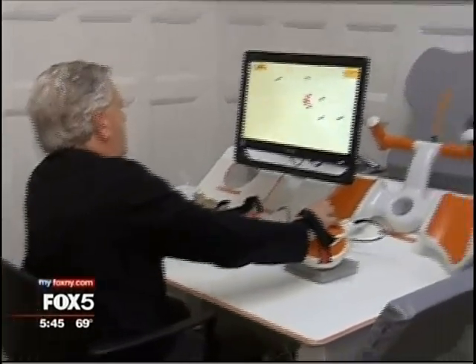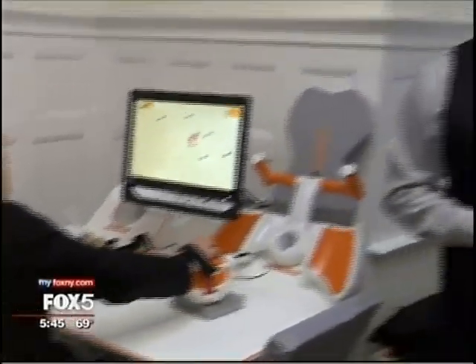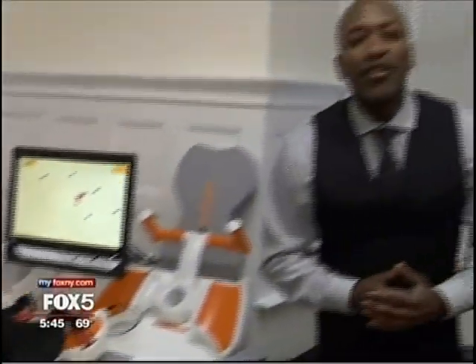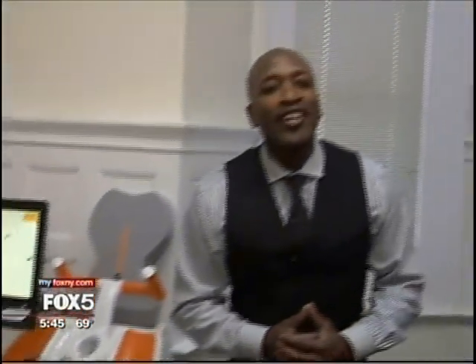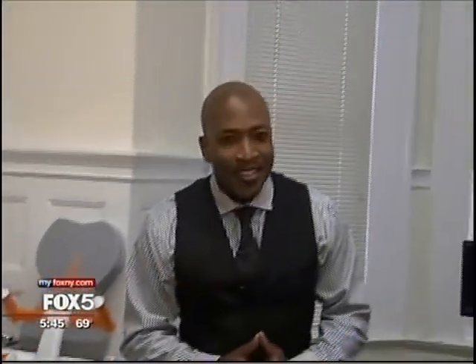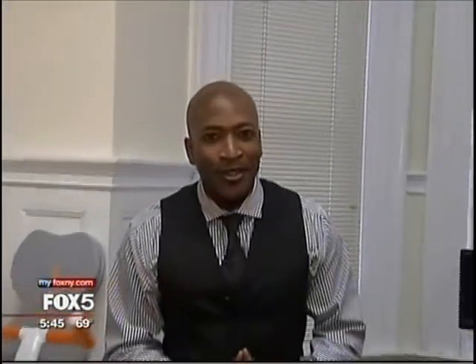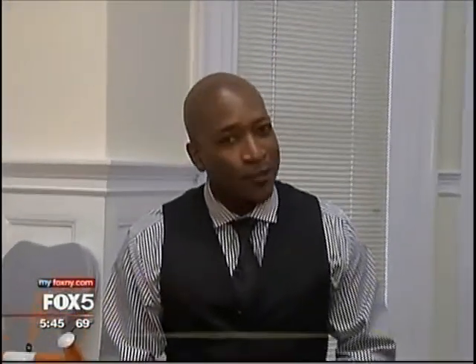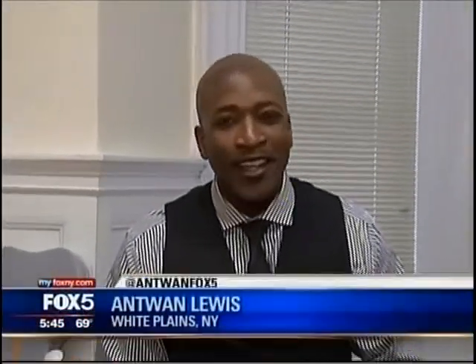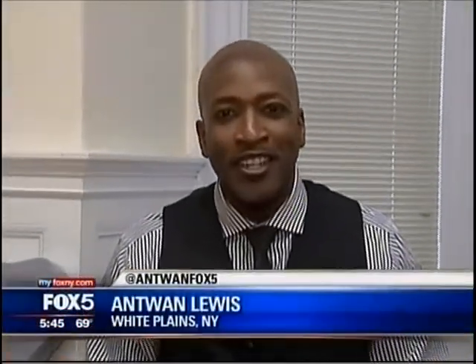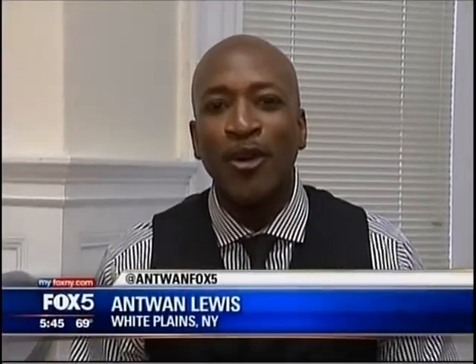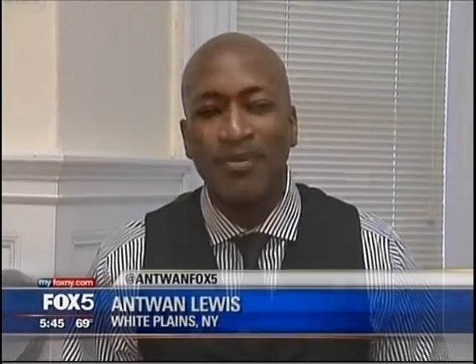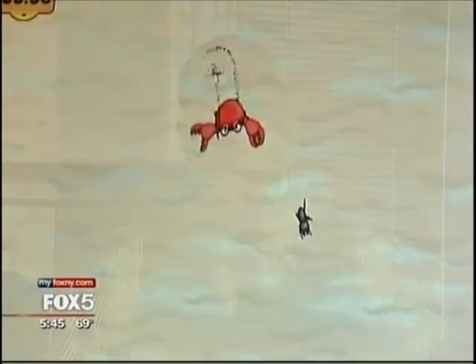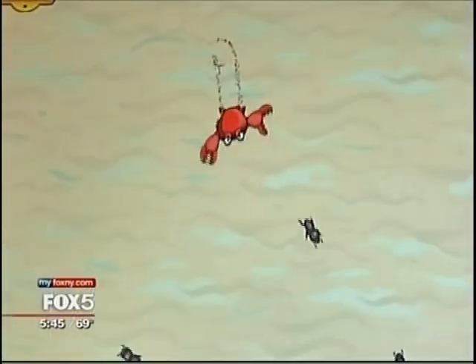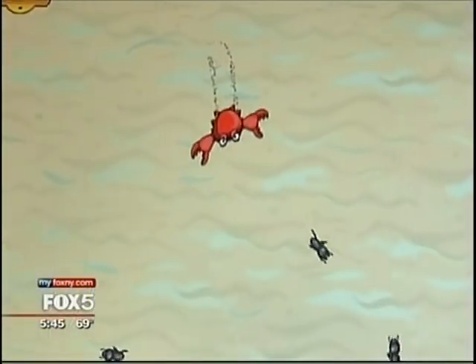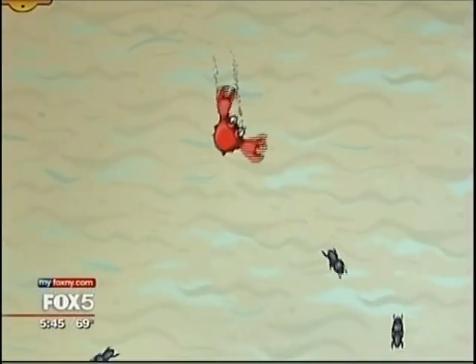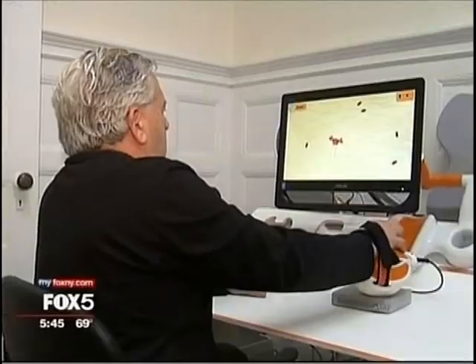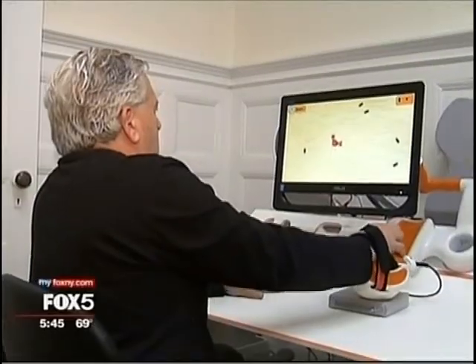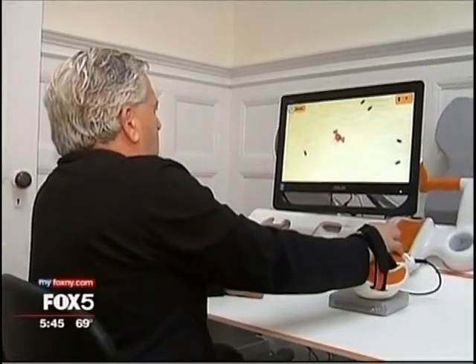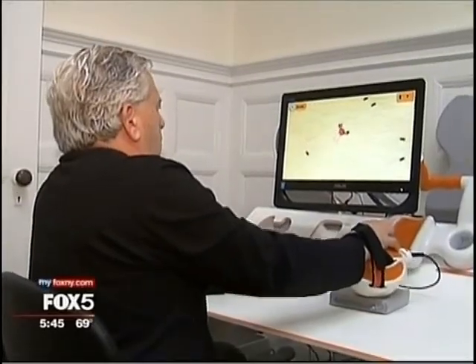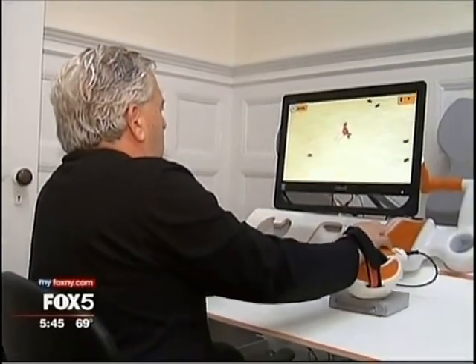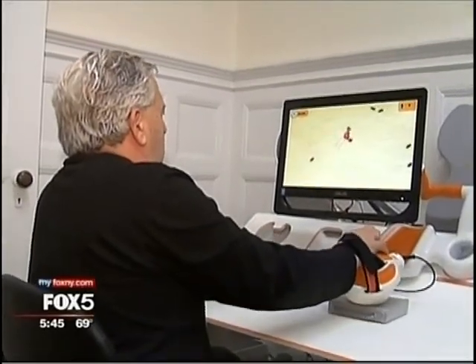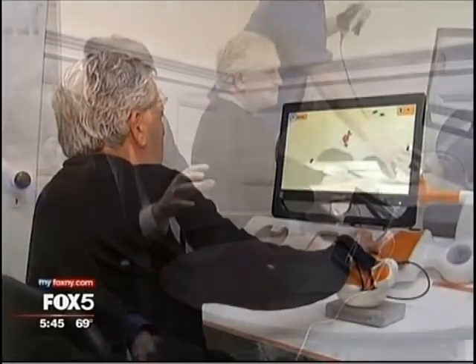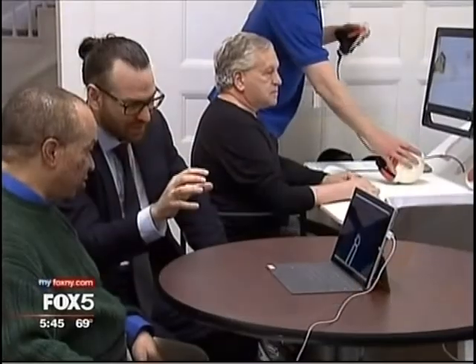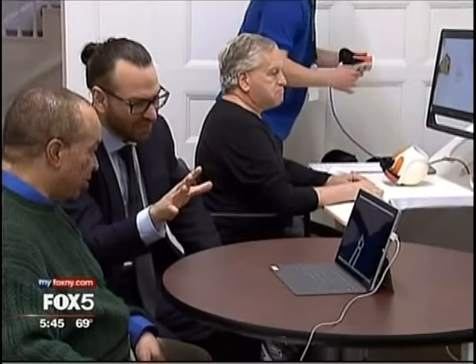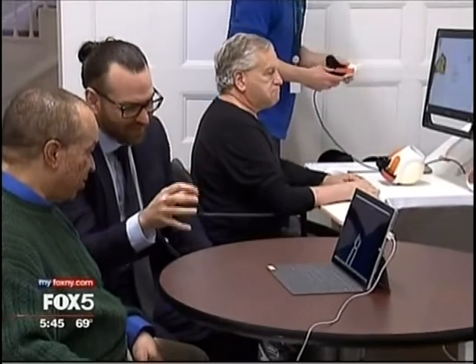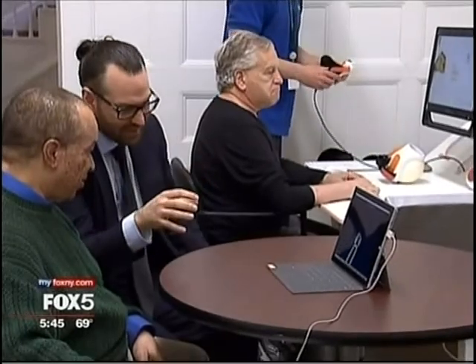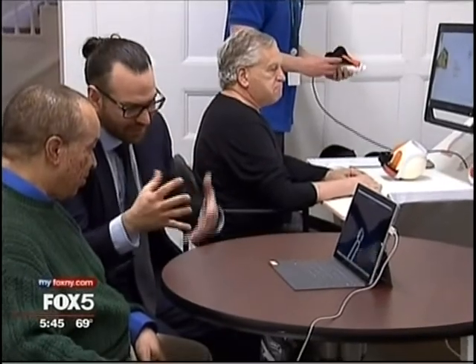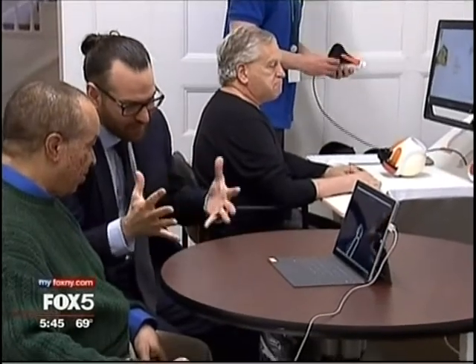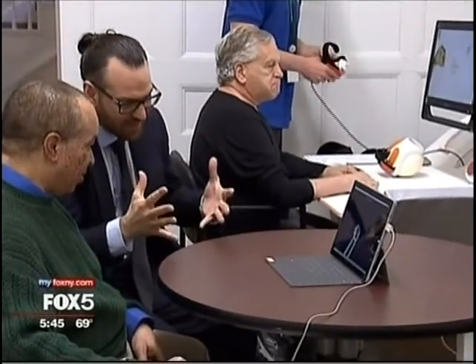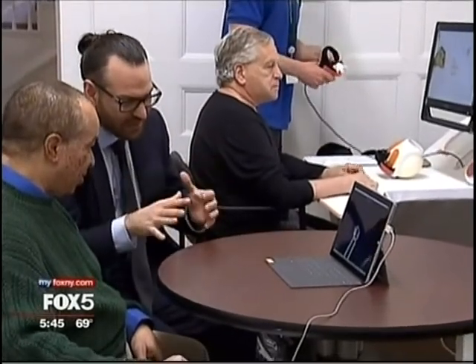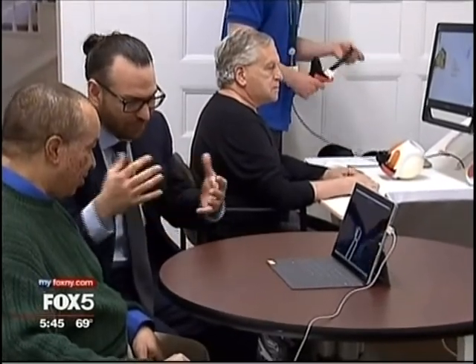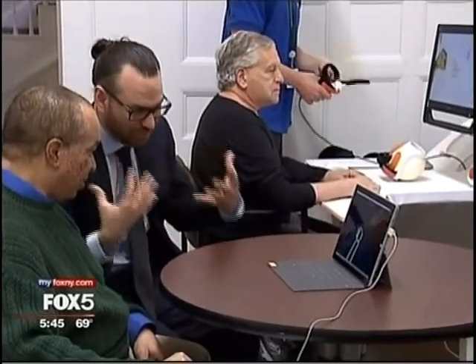Recovering stroke survivors are turning into full-fledged gamers. This crab game helps stimulate brain-to-limb communication and mobility. Older methods of stroke therapy, says Petrino, involved a lot of watching and waiting.